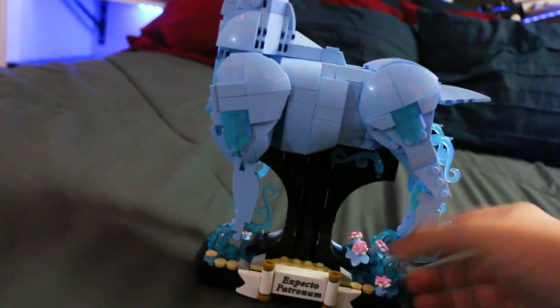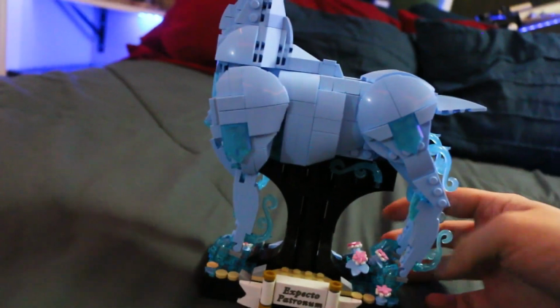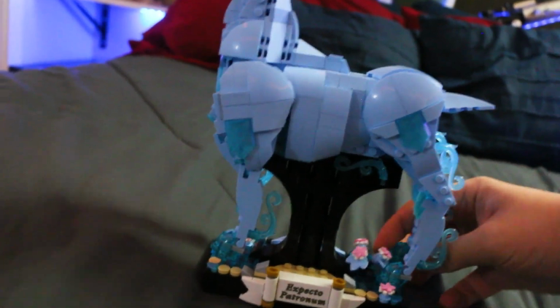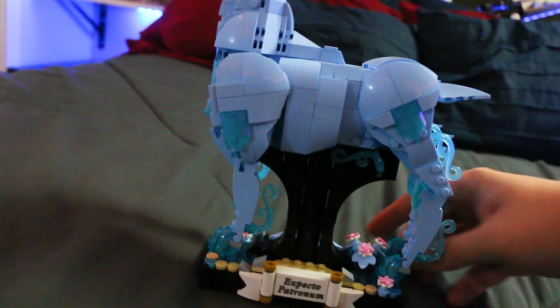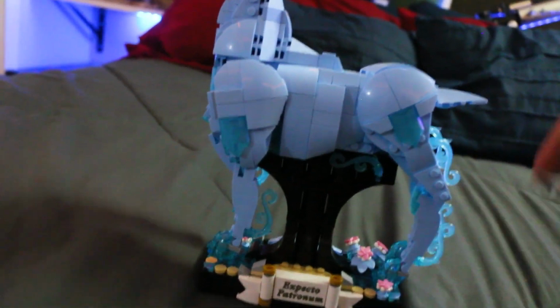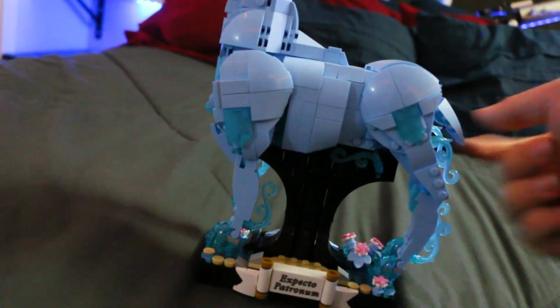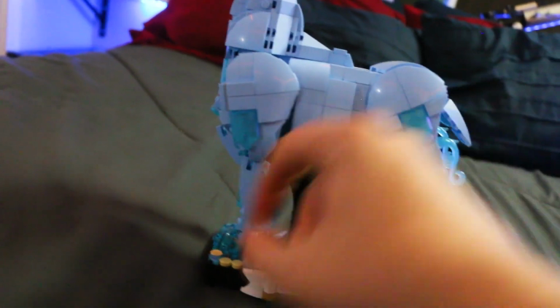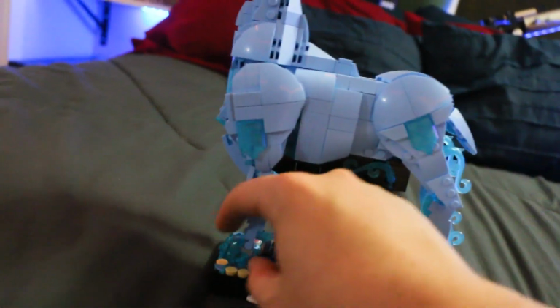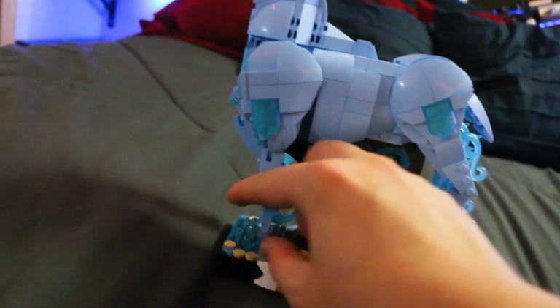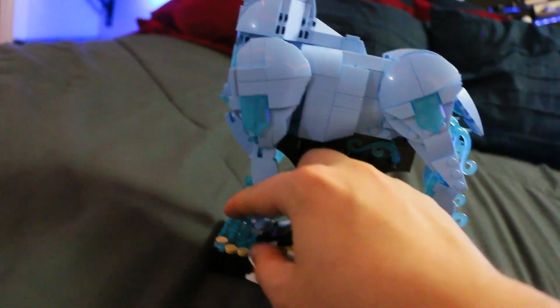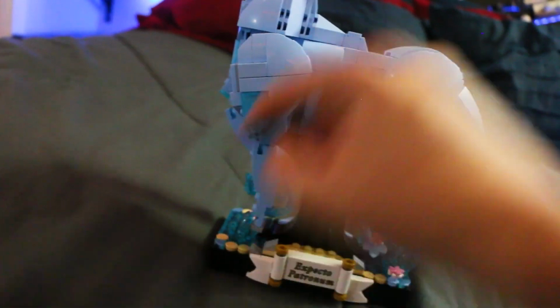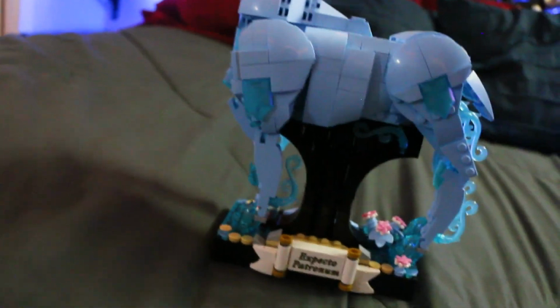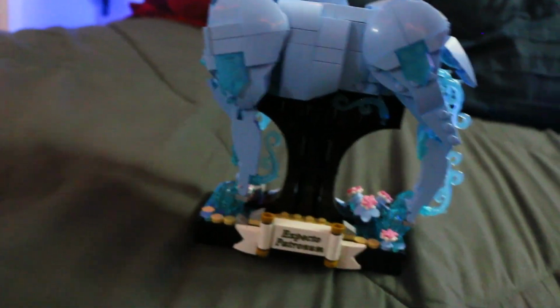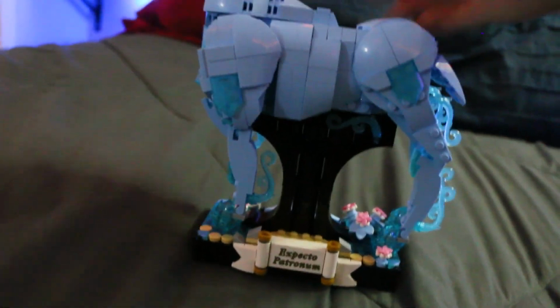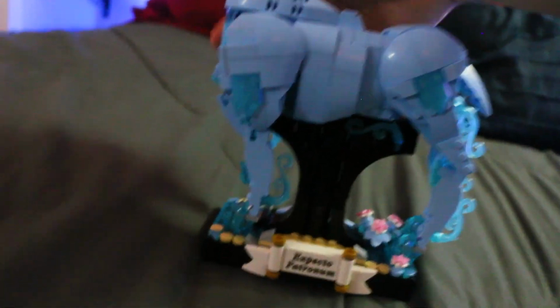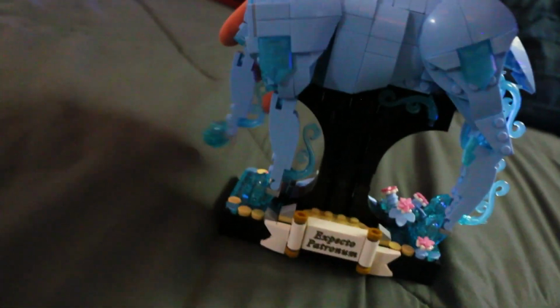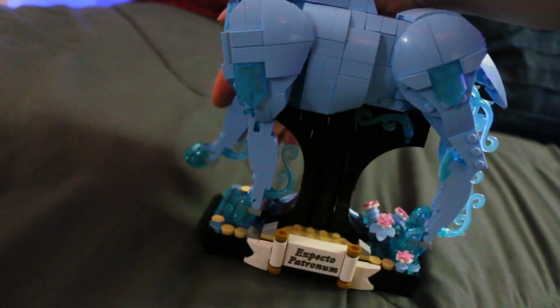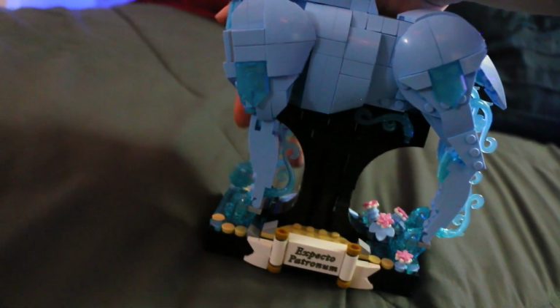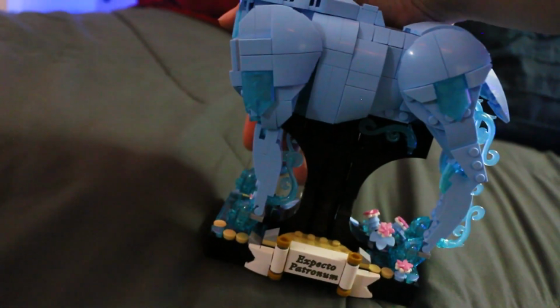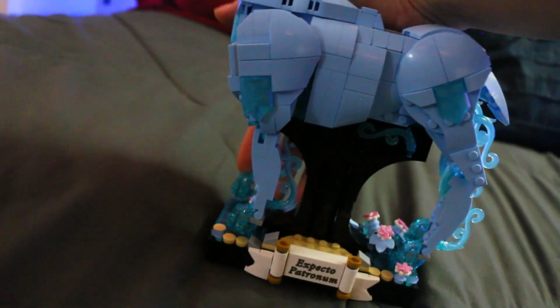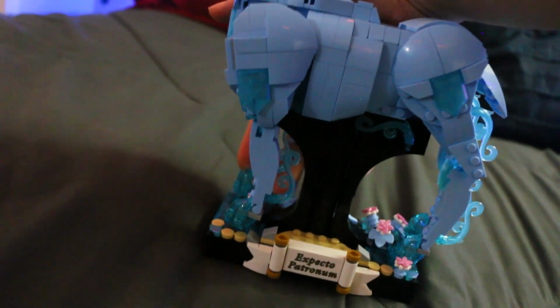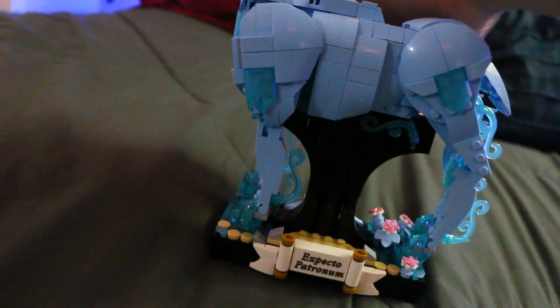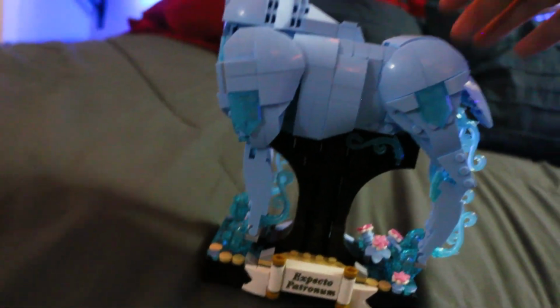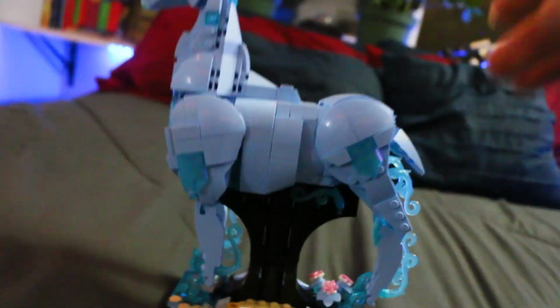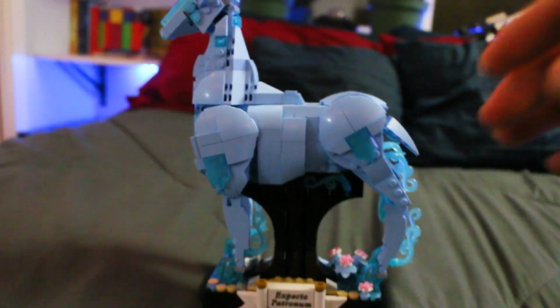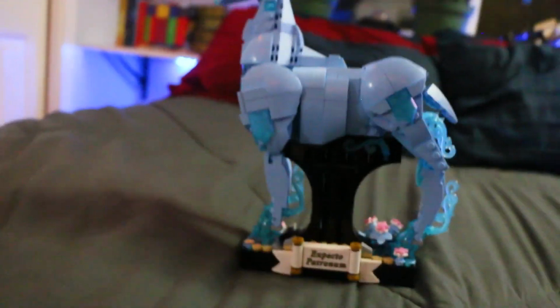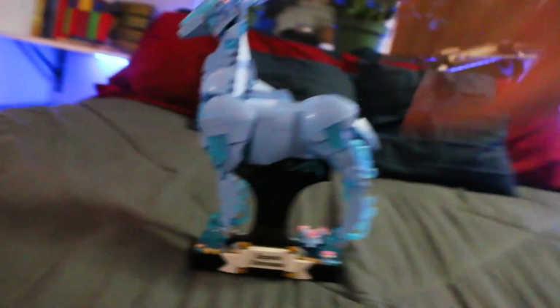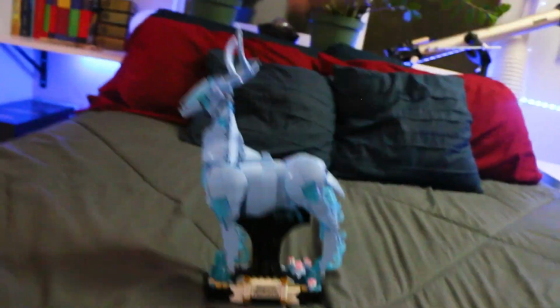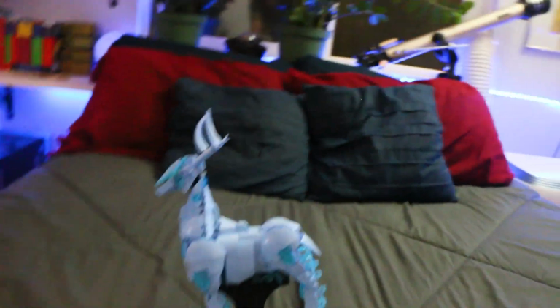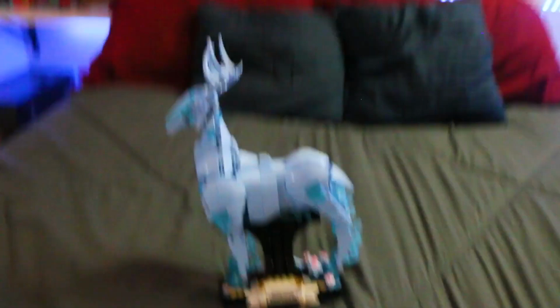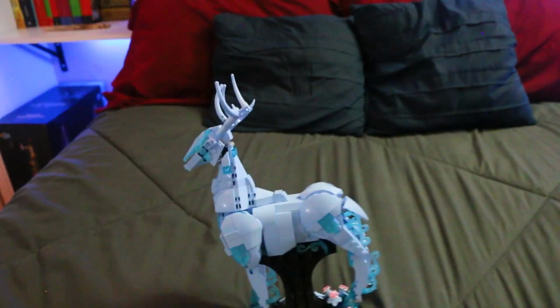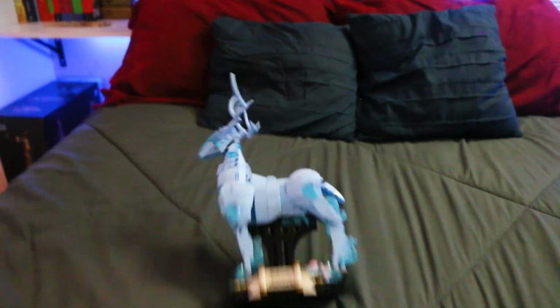There is also an alternate build with the set where you could do — I think it's a bear or a wolf or something, I don't remember. But I went with the main build. It's very cool.